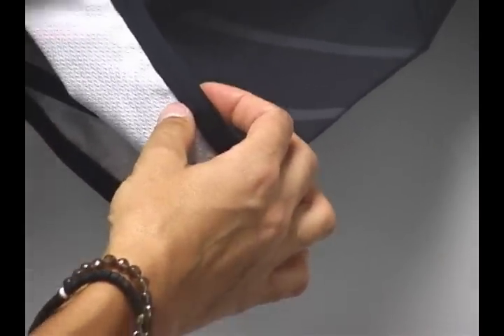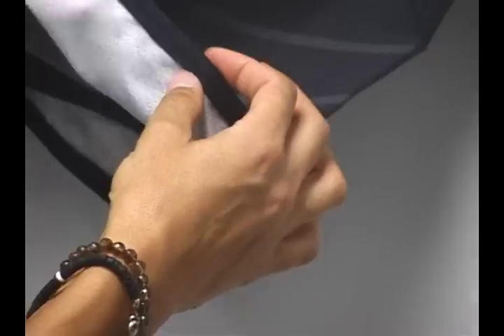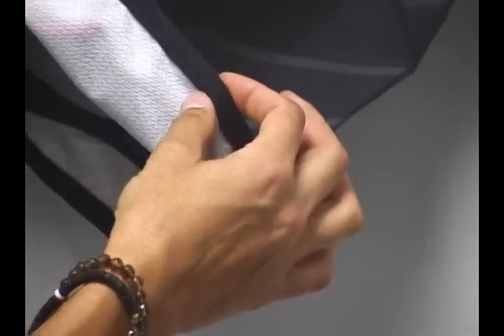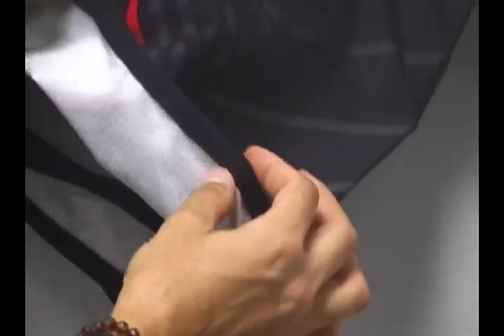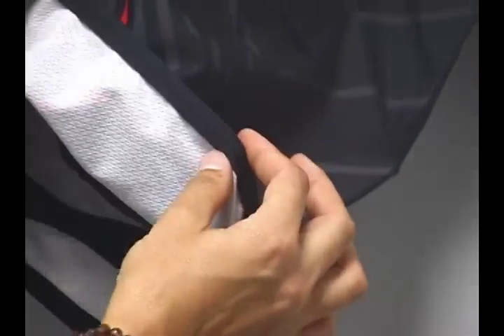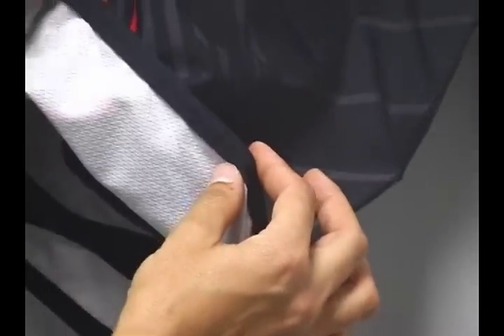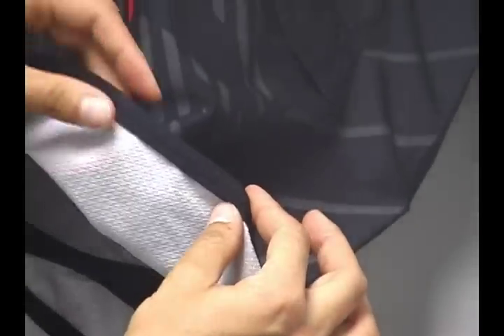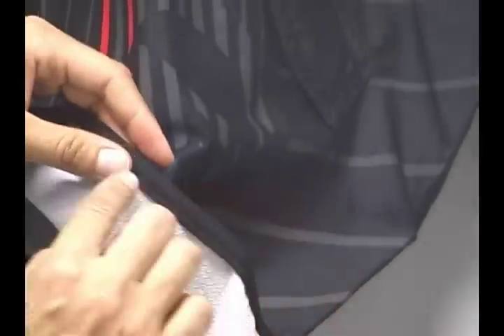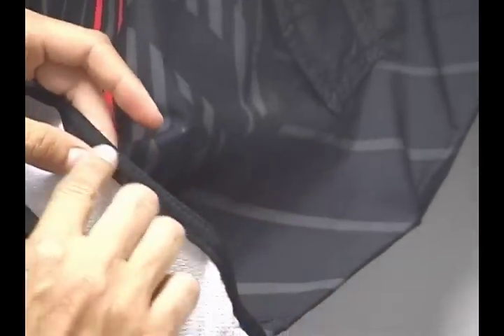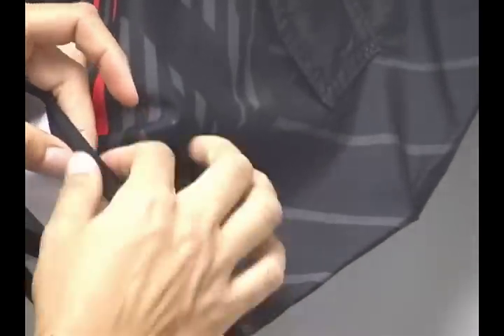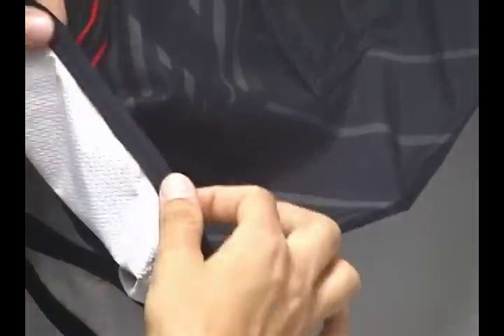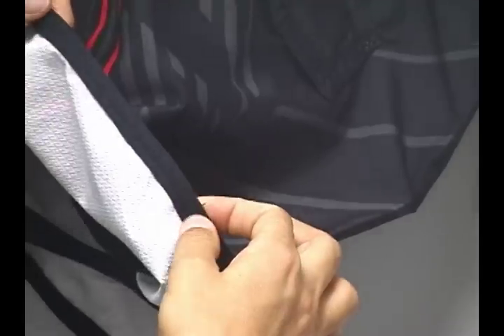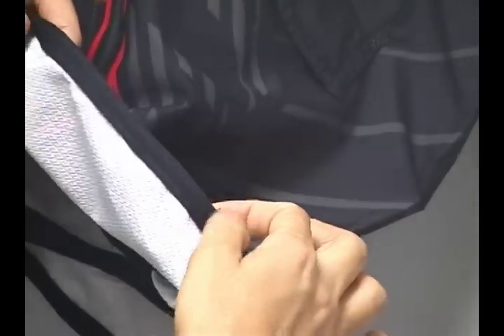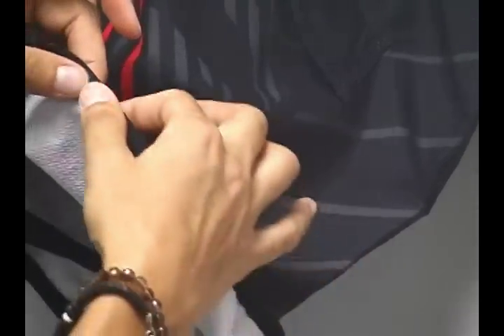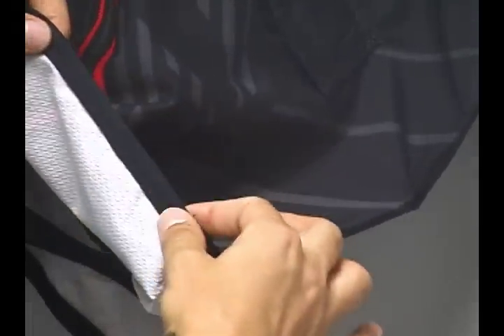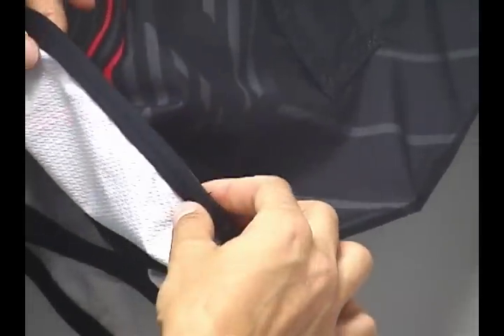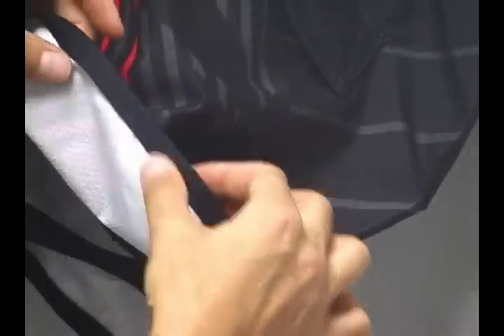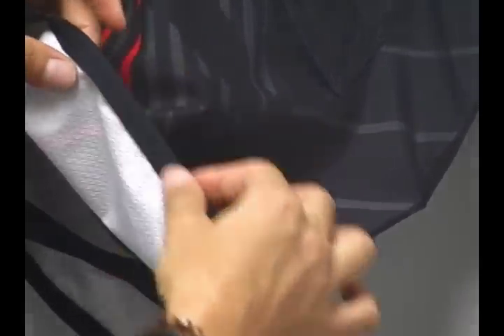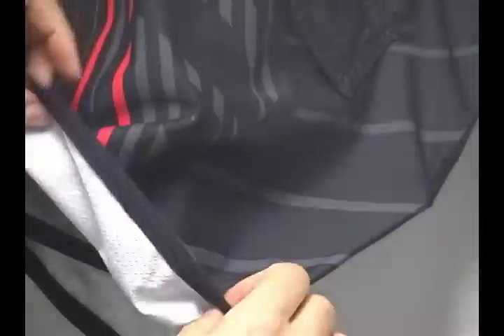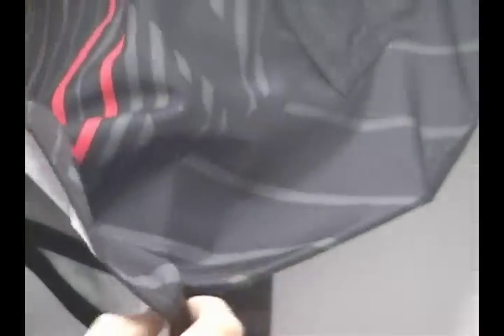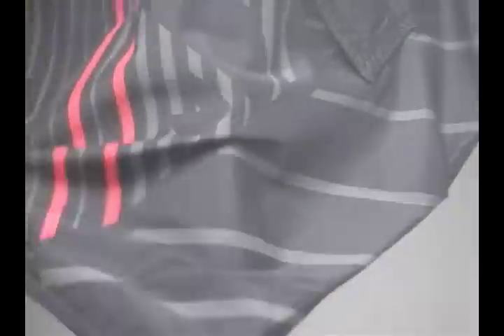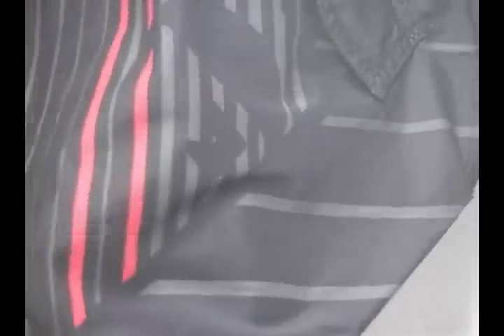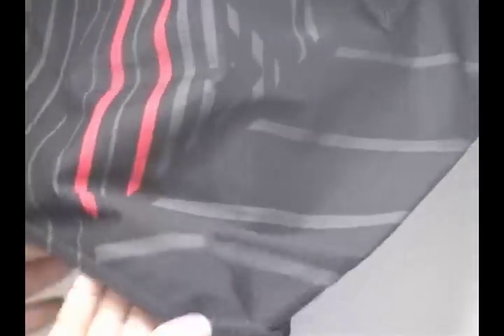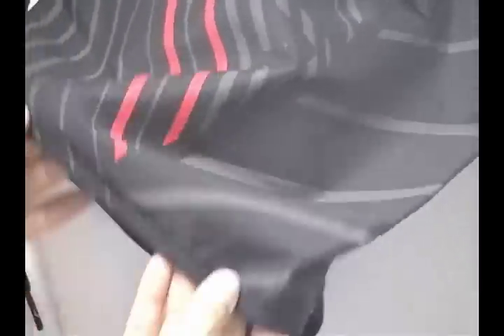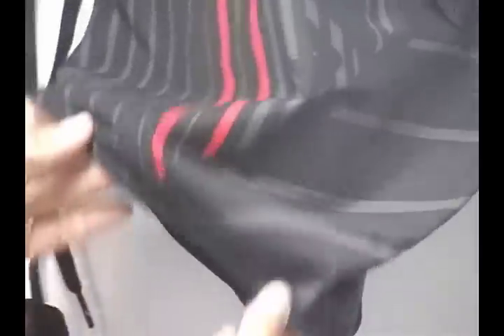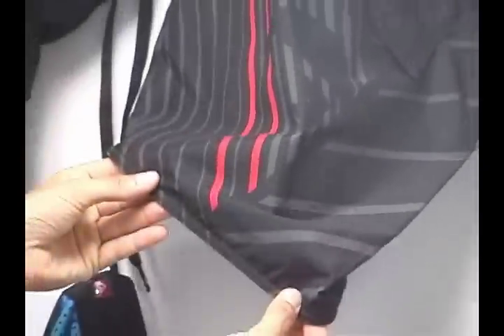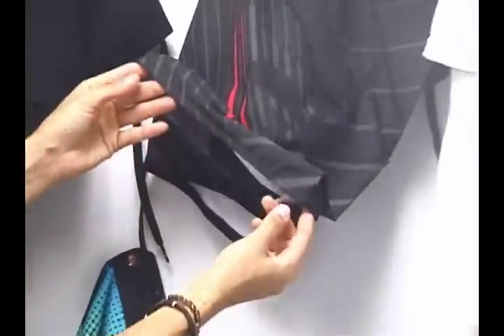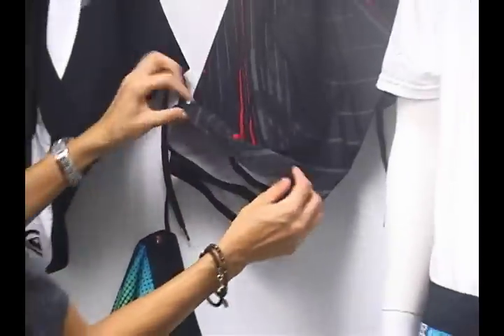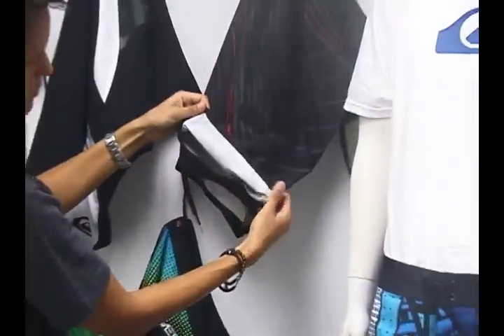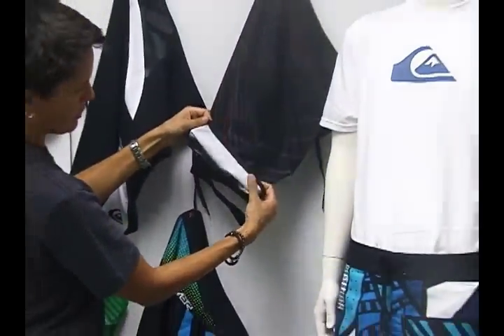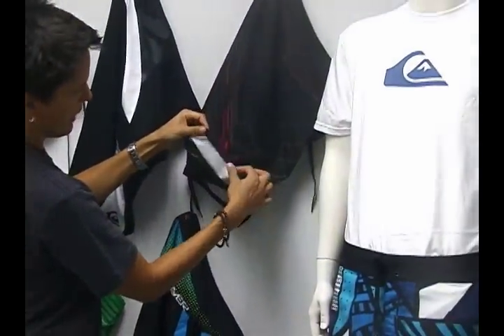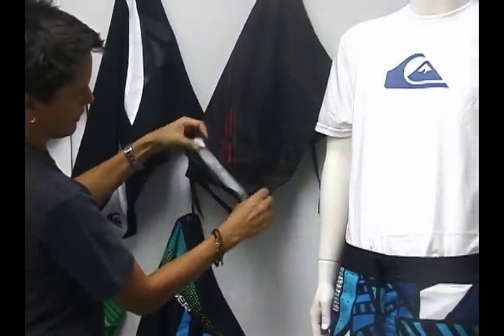What you'll also notice on the Cypher series is a Lycra hem, and the Lycra hem reduces binding at the shorts as it rubs up against the skin, so it eliminates rashing and binding.